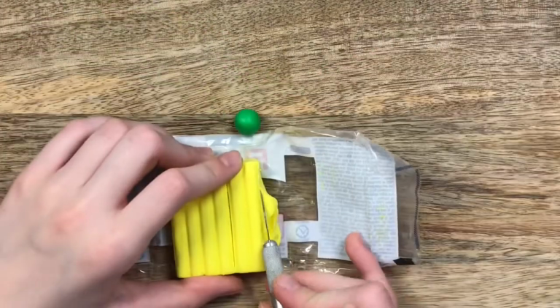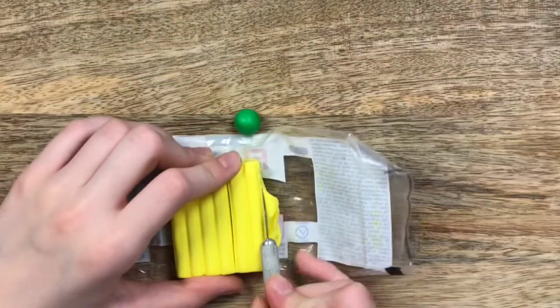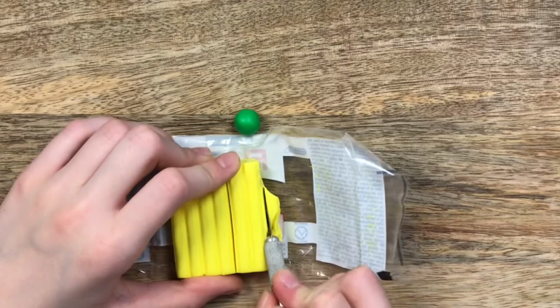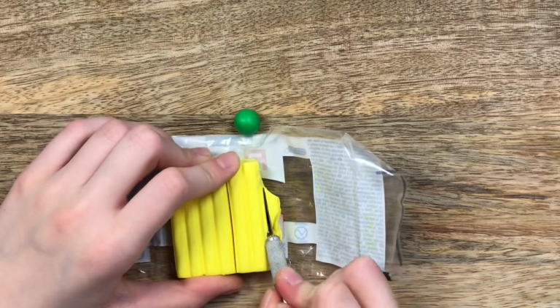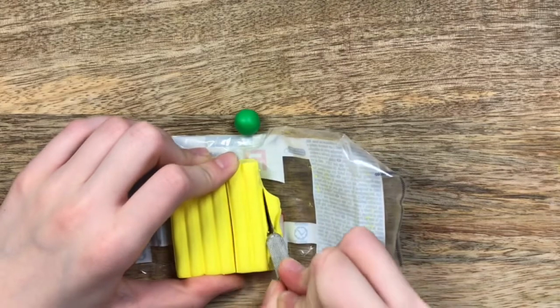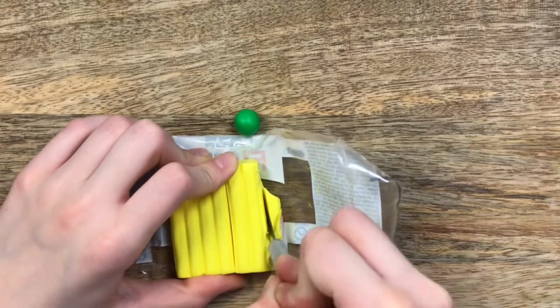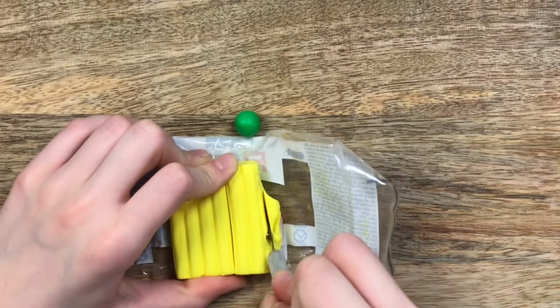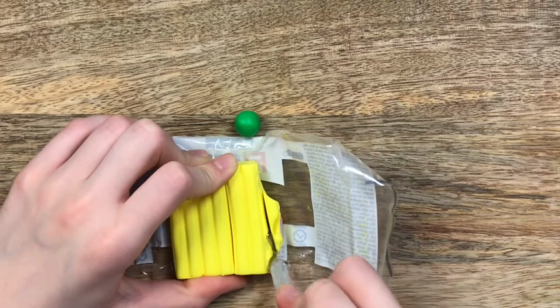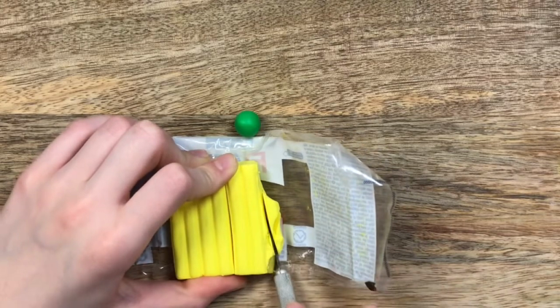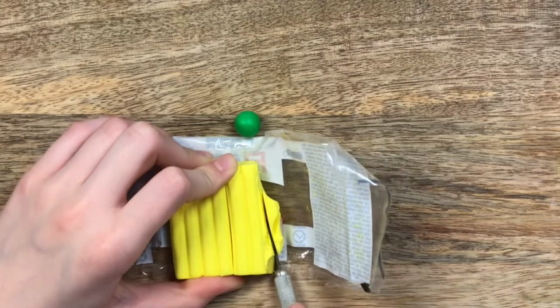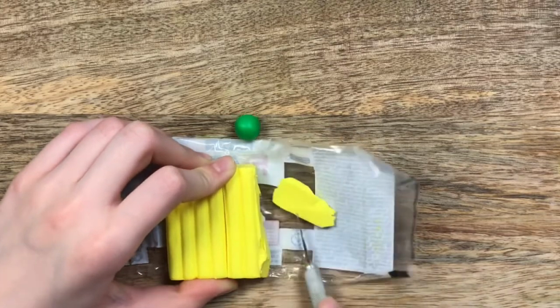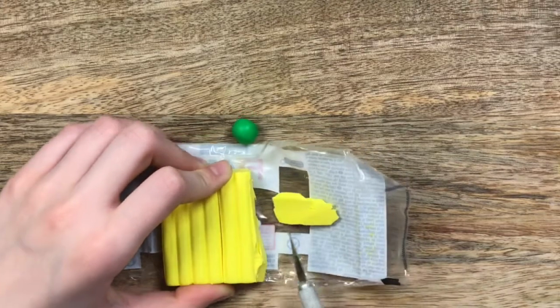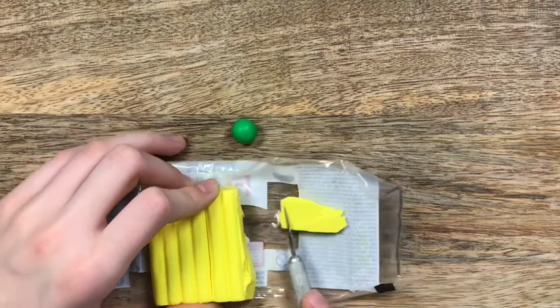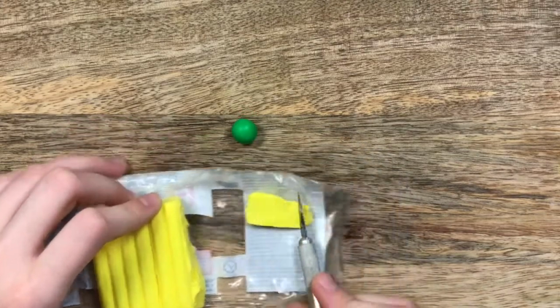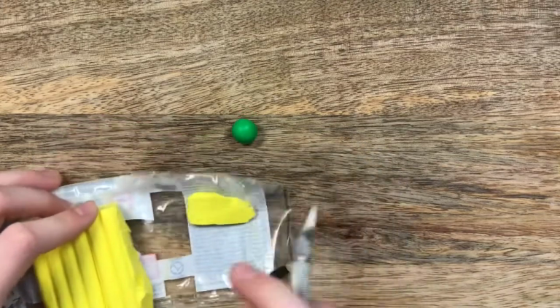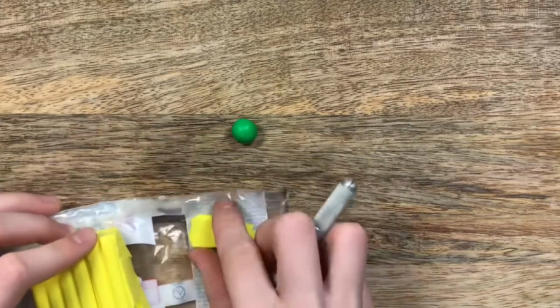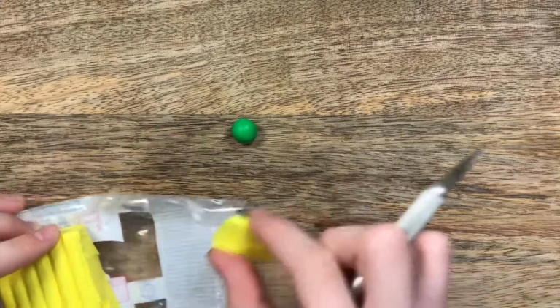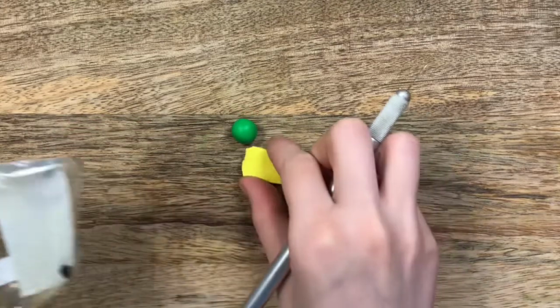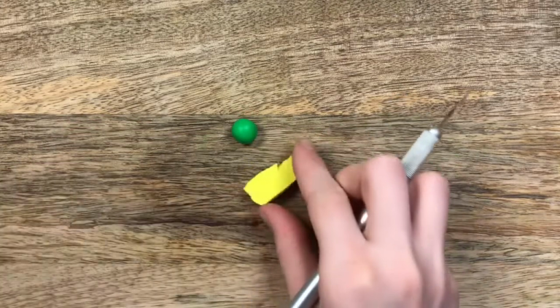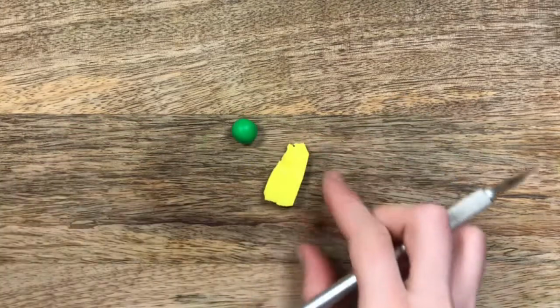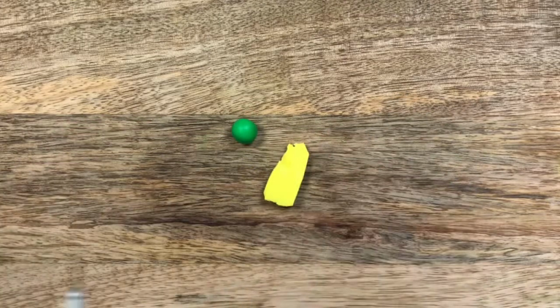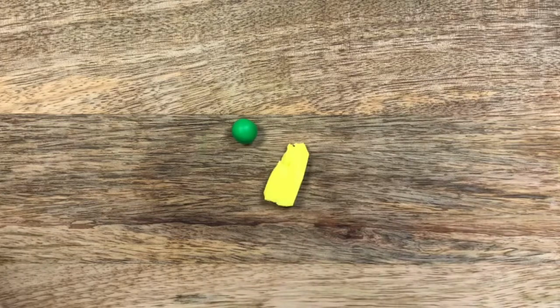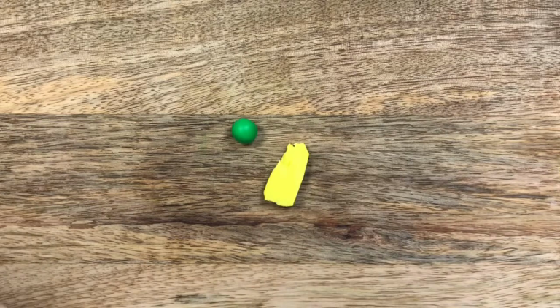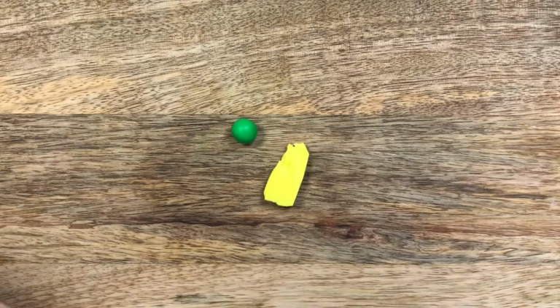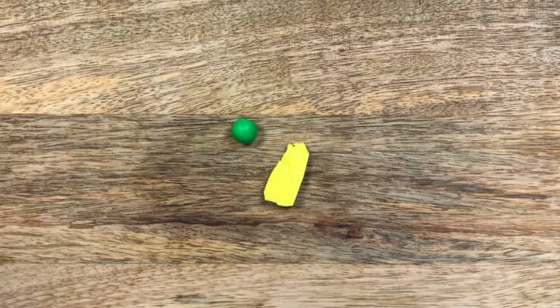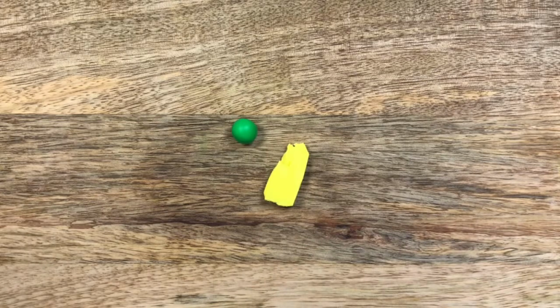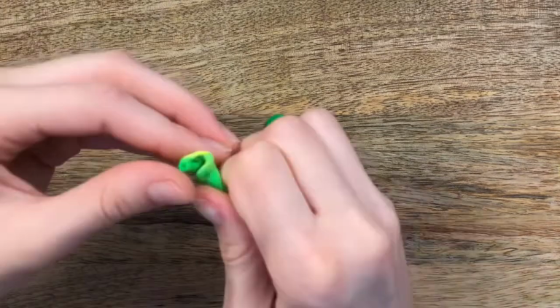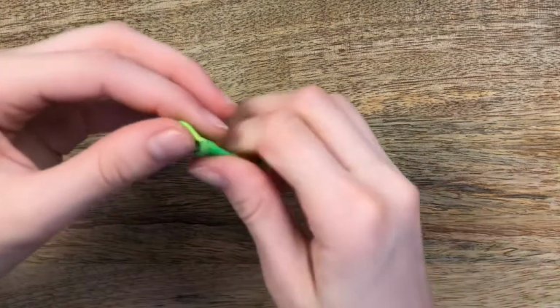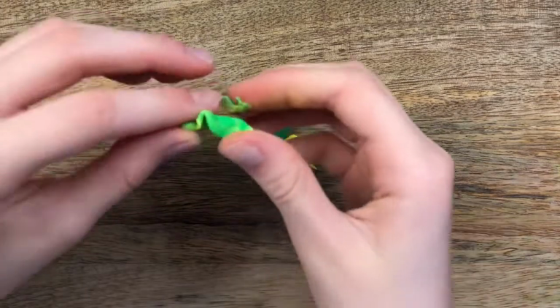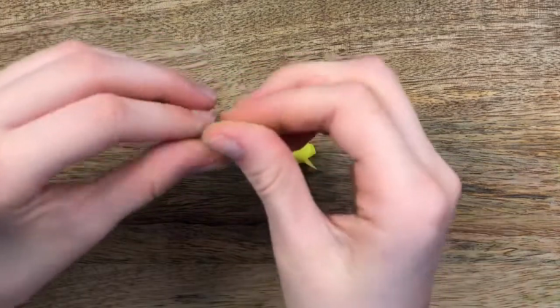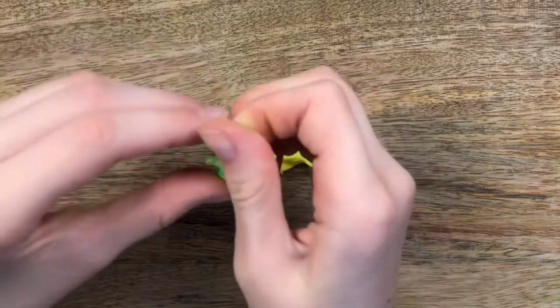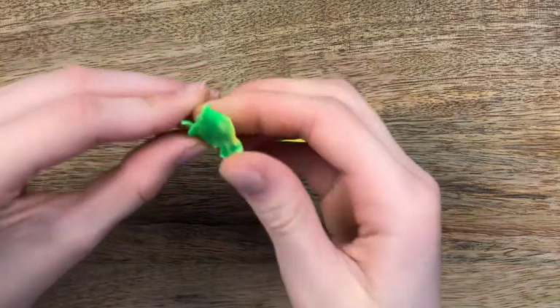Now I got out my yellow polymer clay and cut a section off, and mixed it with the green bit by bit.